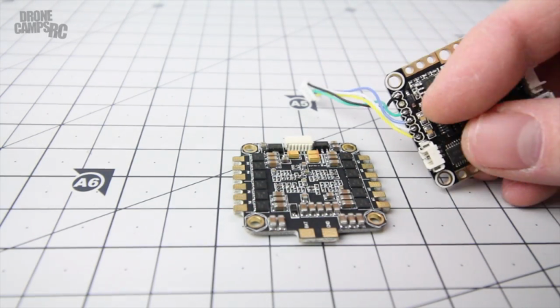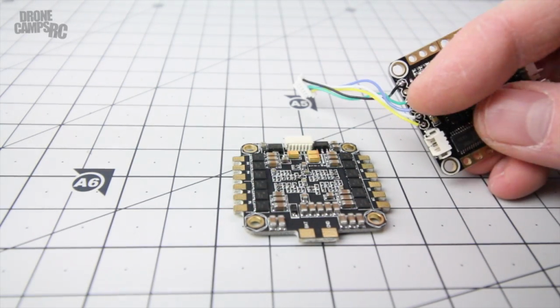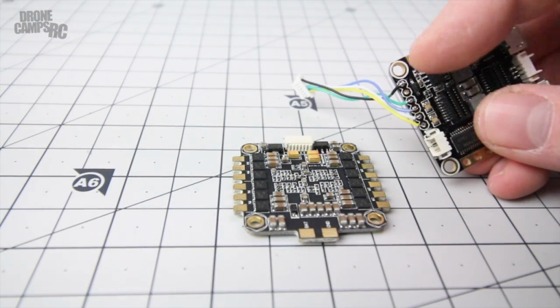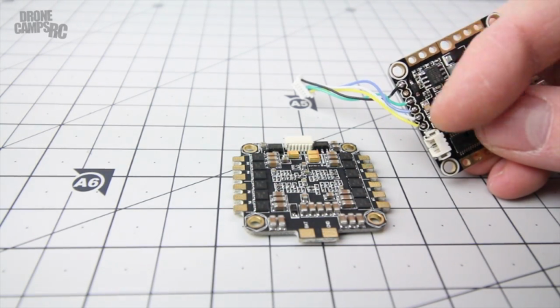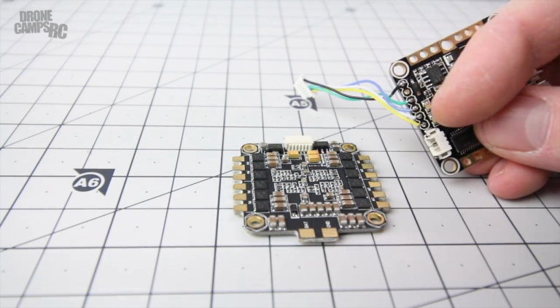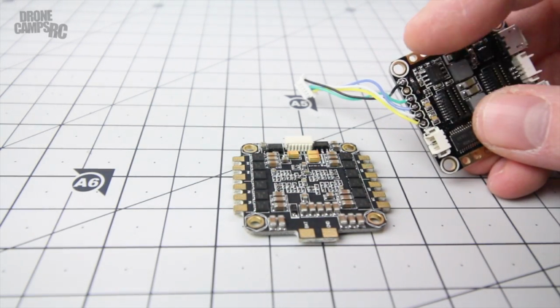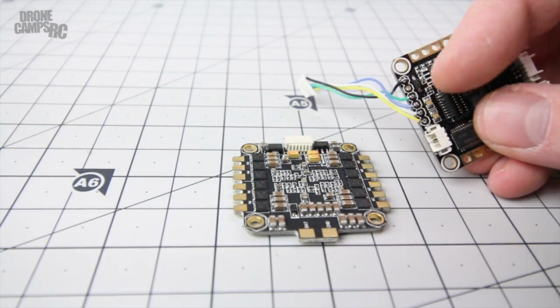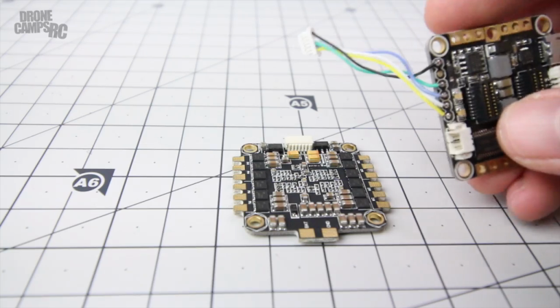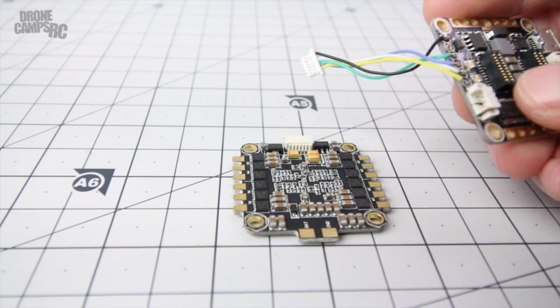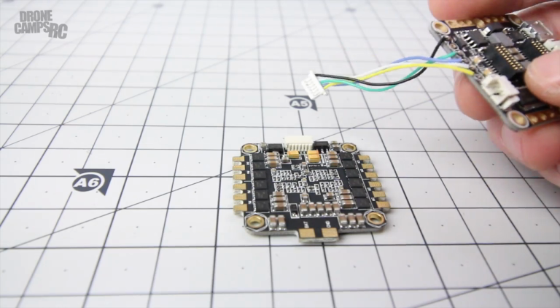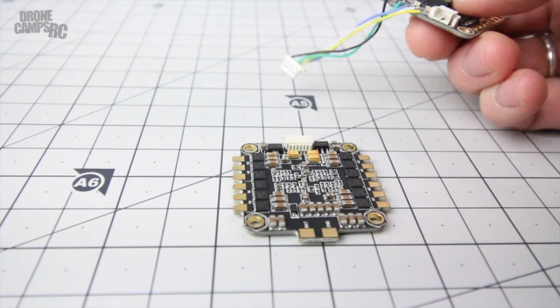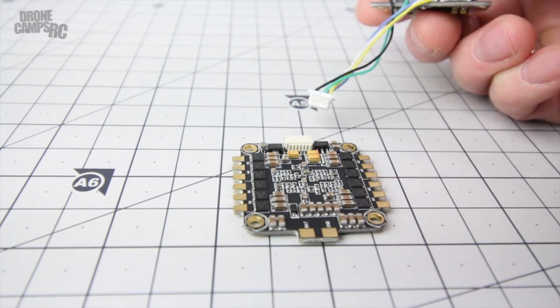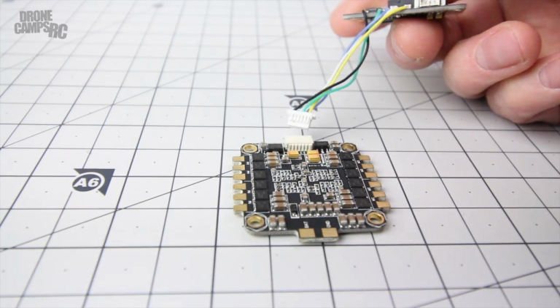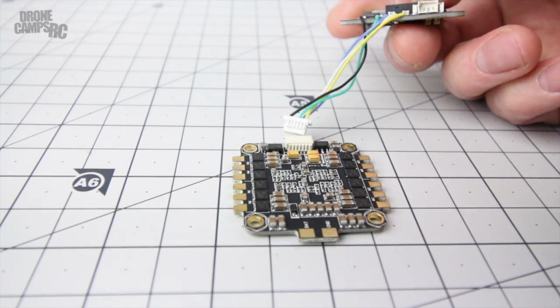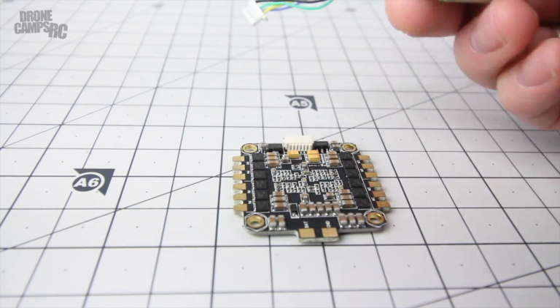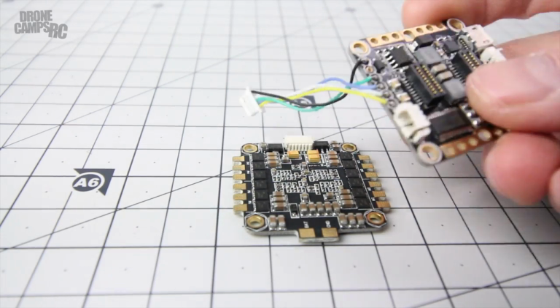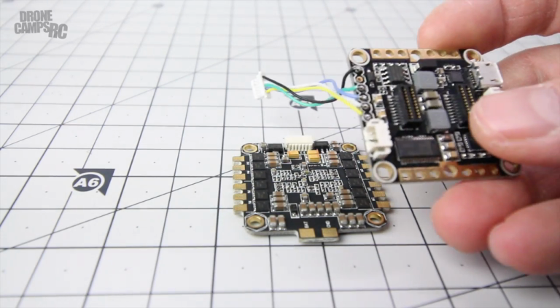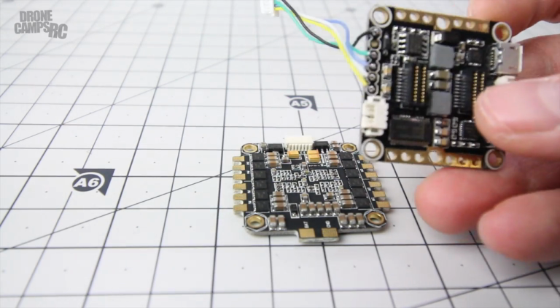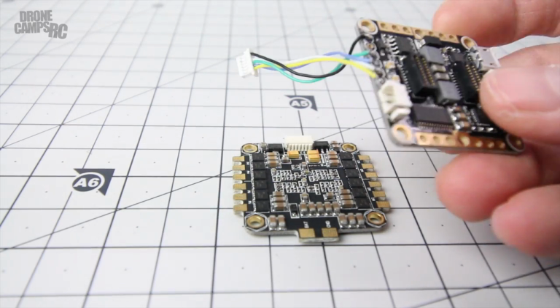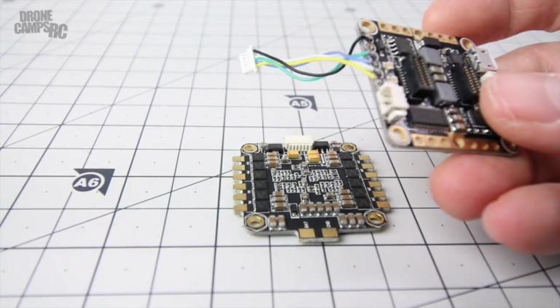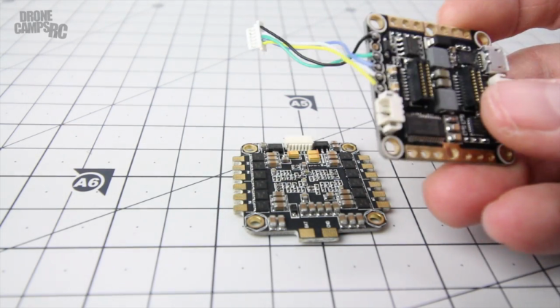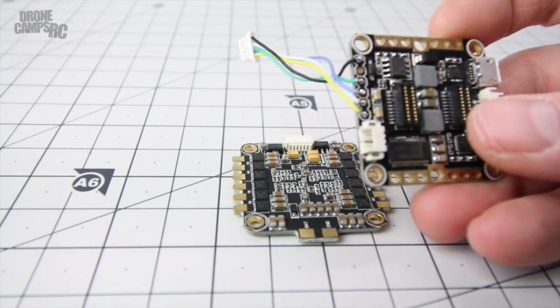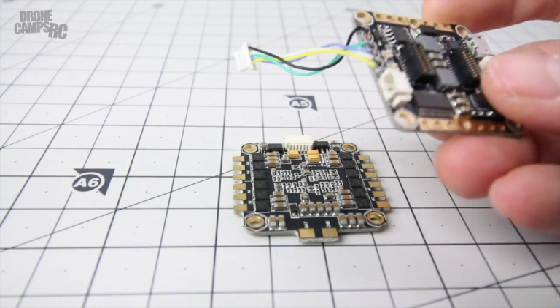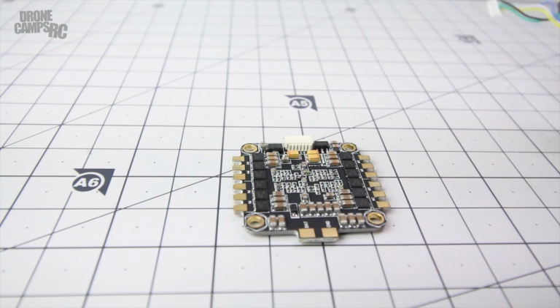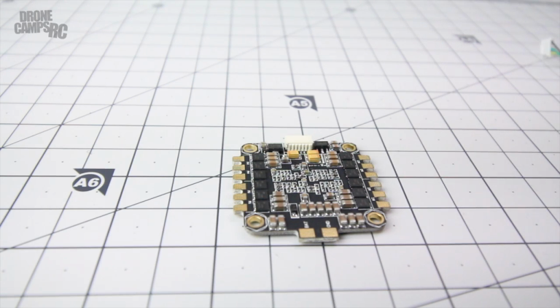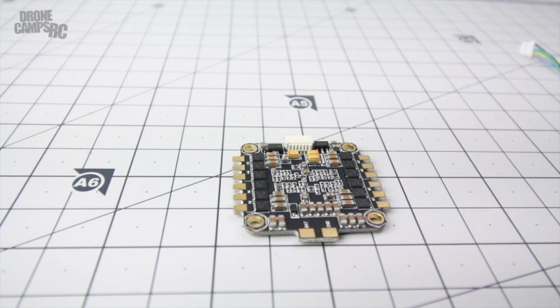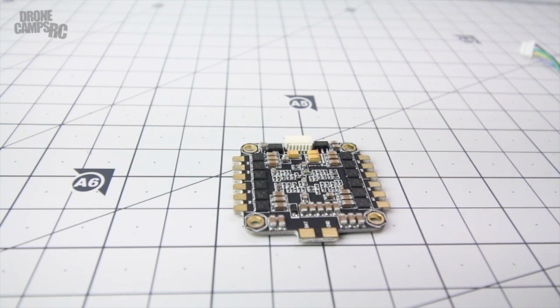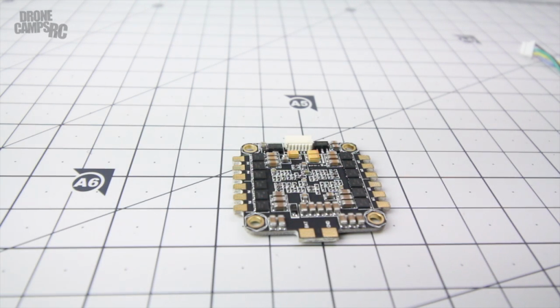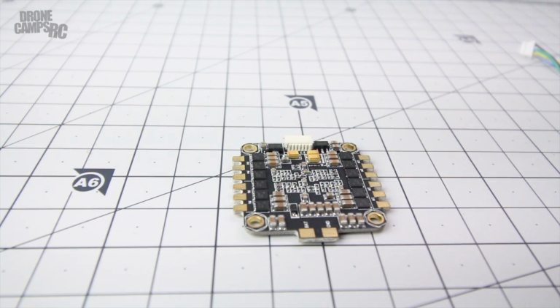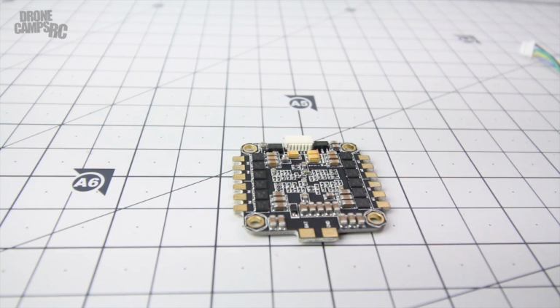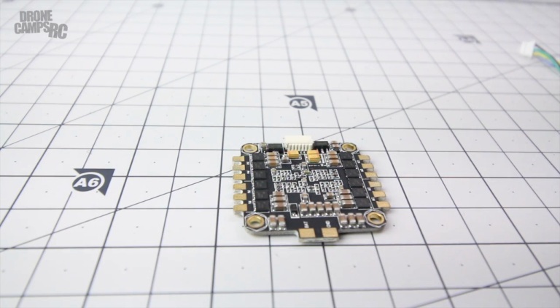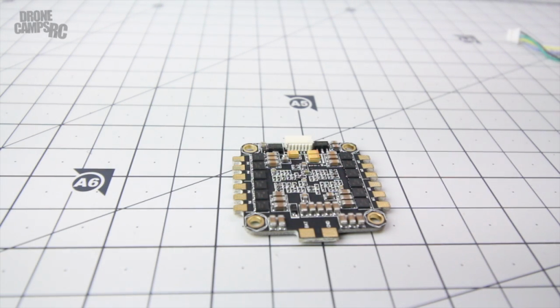The wire comes out of that port right there and it's already pre-soldered, which is pretty cool - you don't have to do any of that, you just plug it in. They've made it pretty easy to get this going.